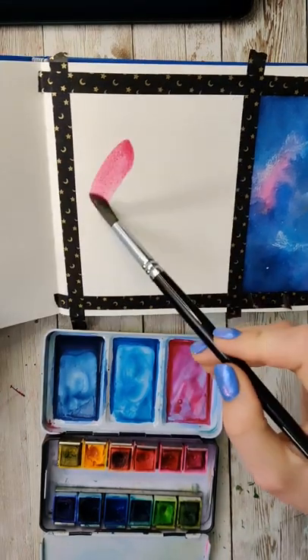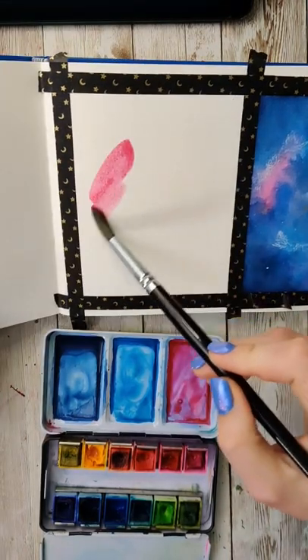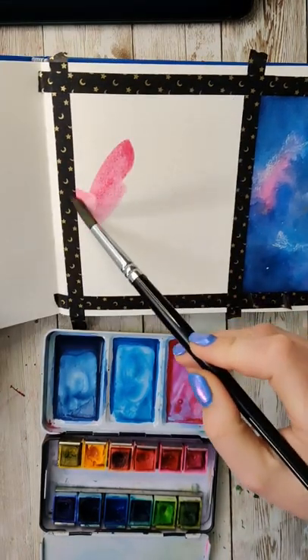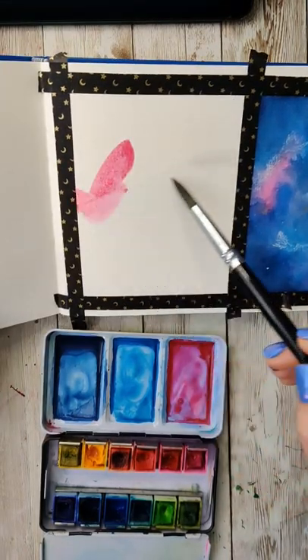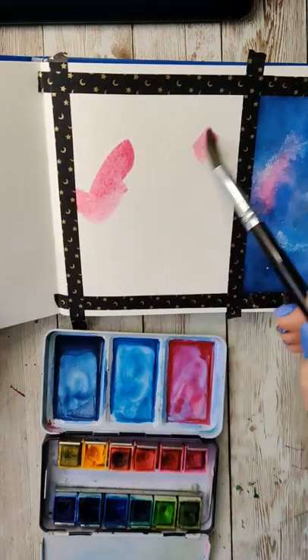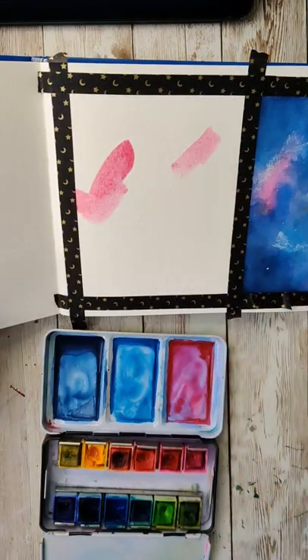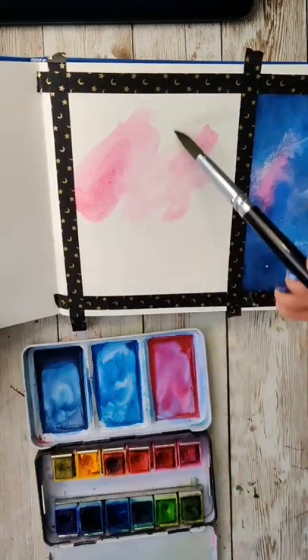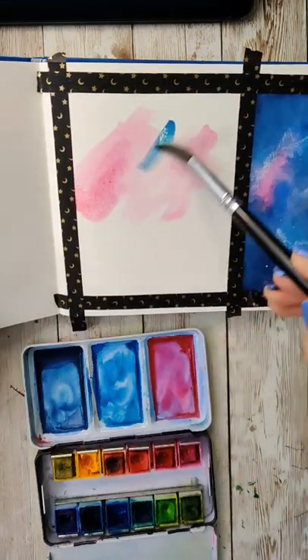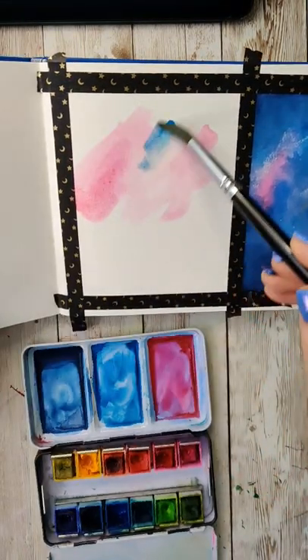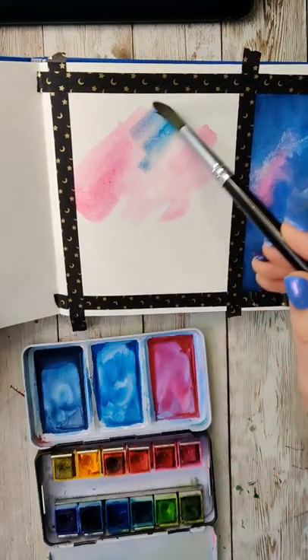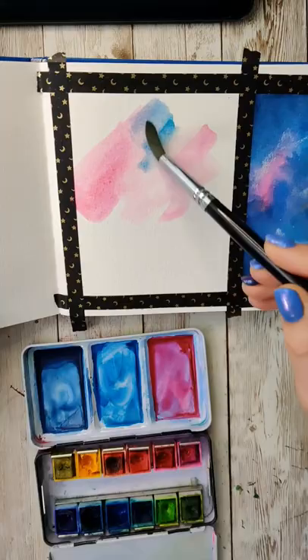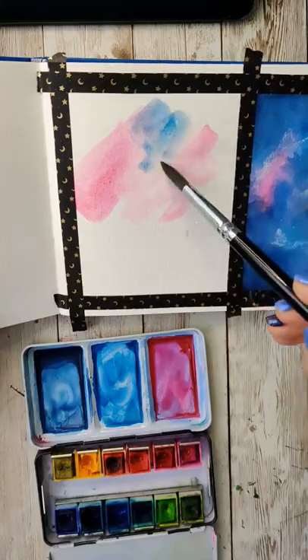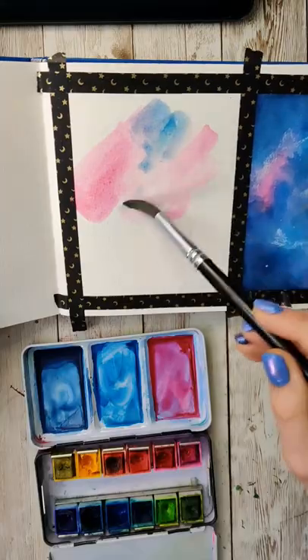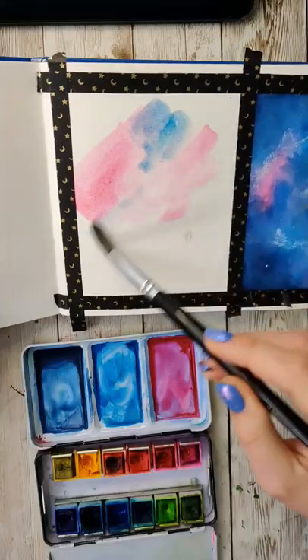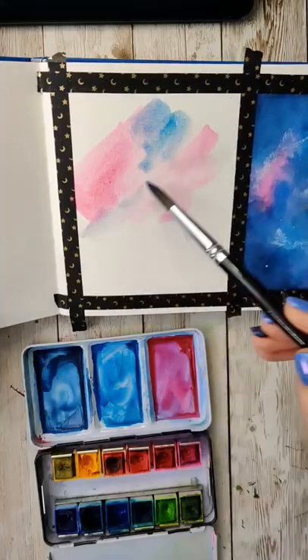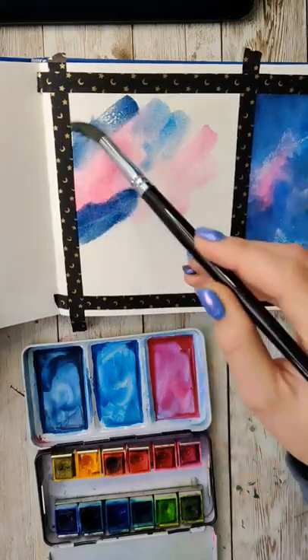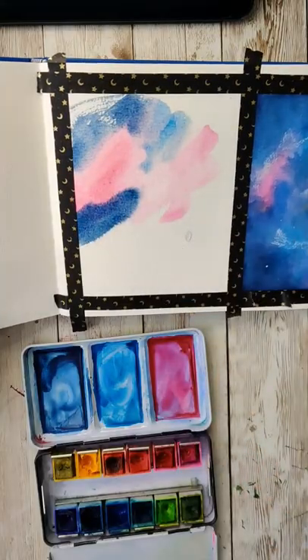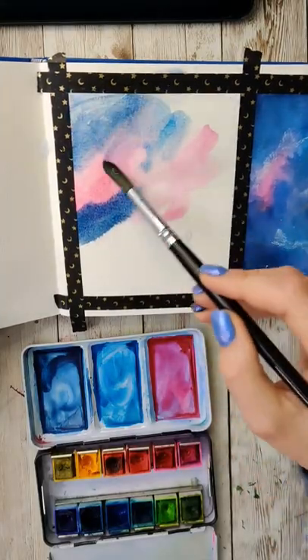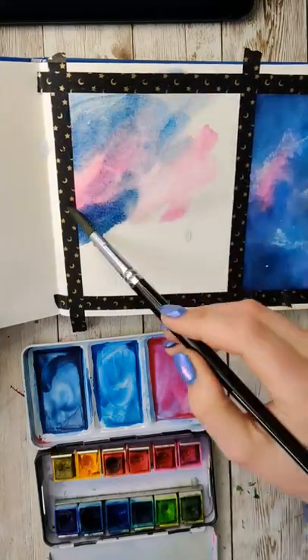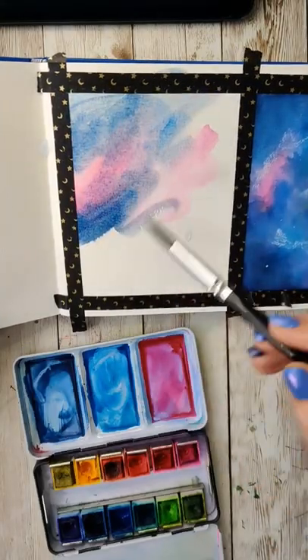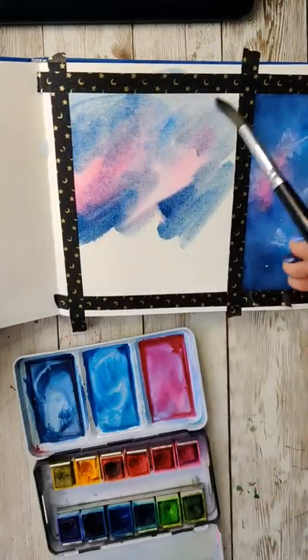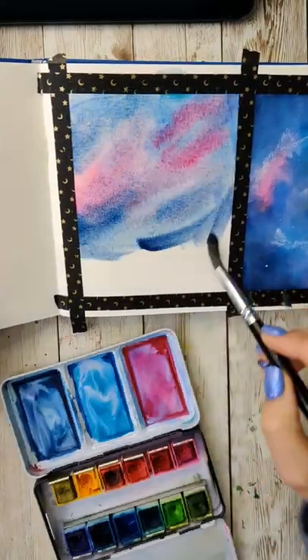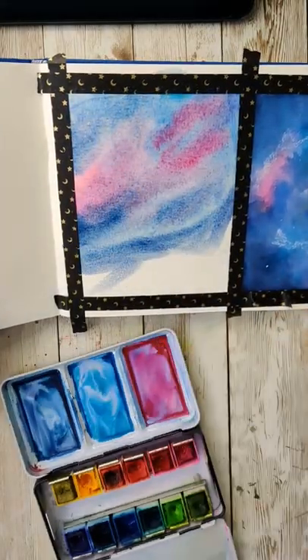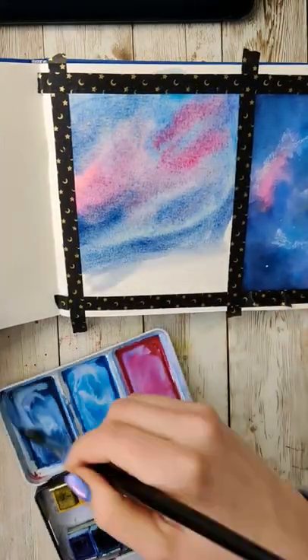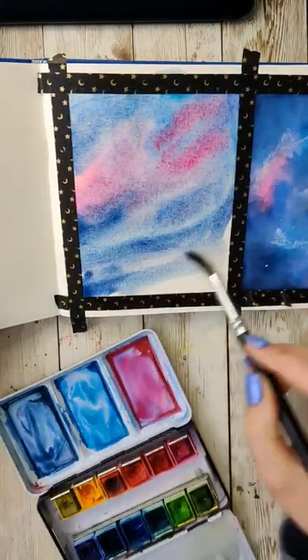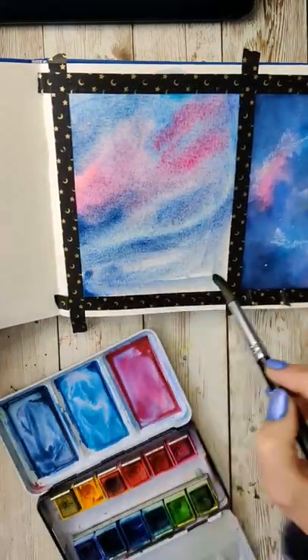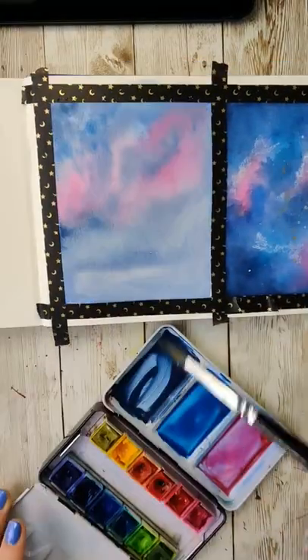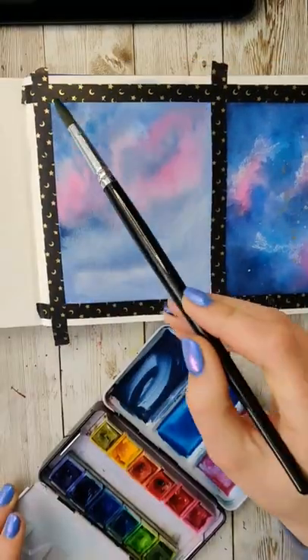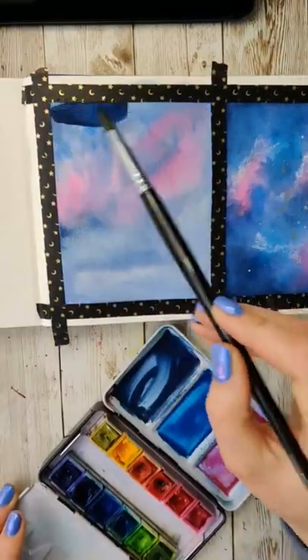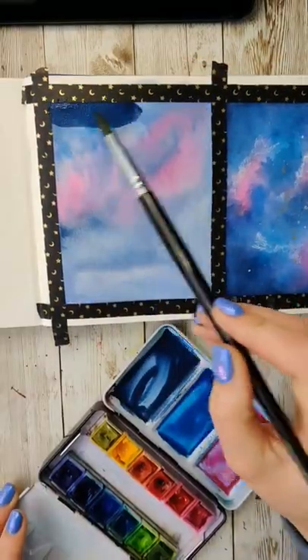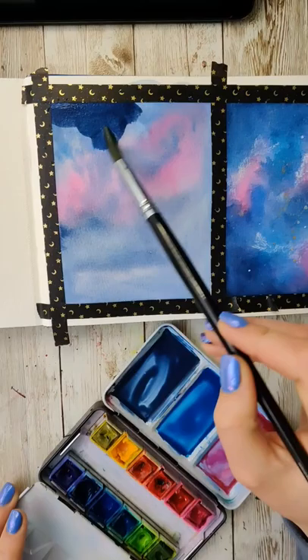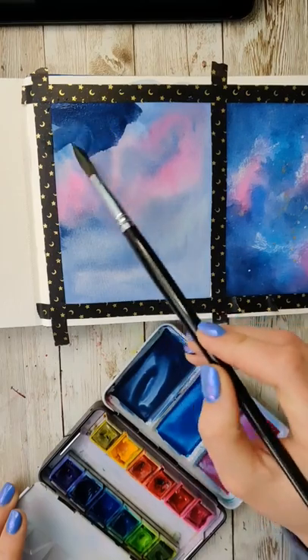Start by placing whatever your lightest colors are down first, so that you're kind of blocking in an area where they can live. Fill up the whole first layer of that painting.